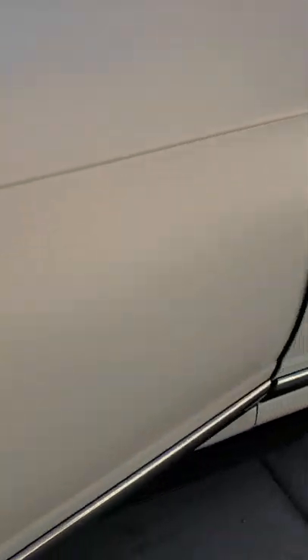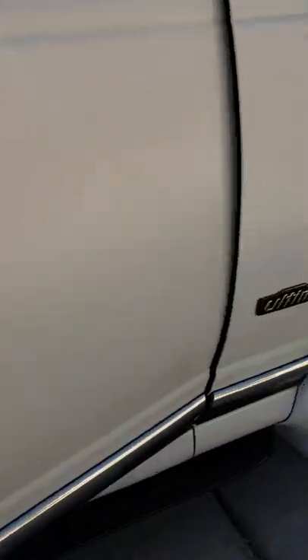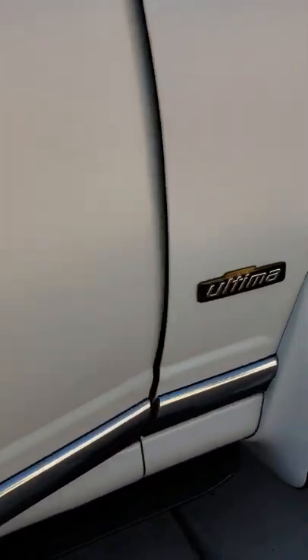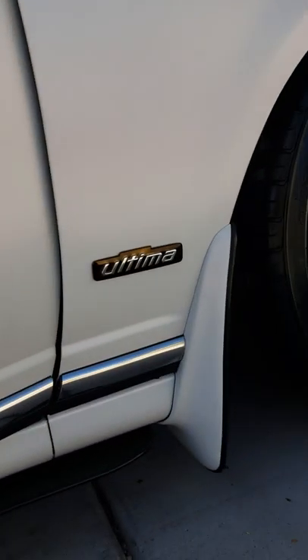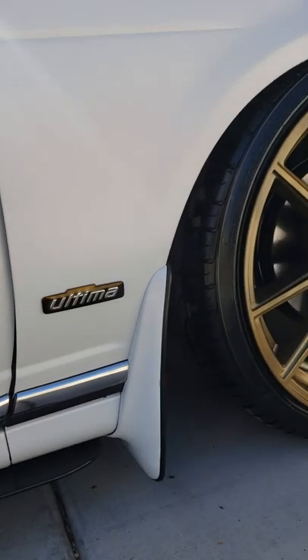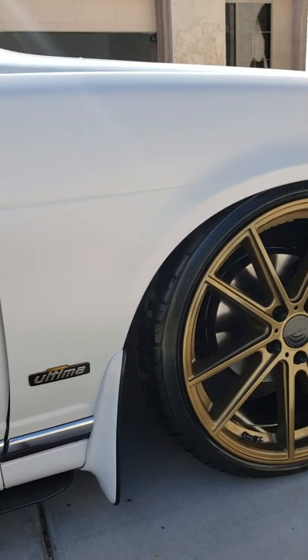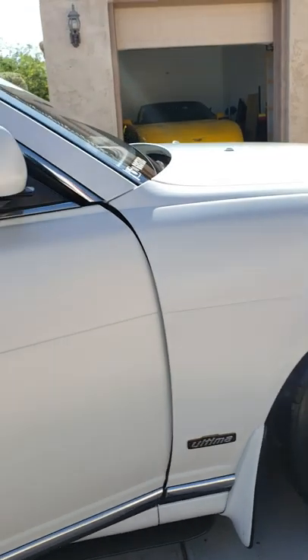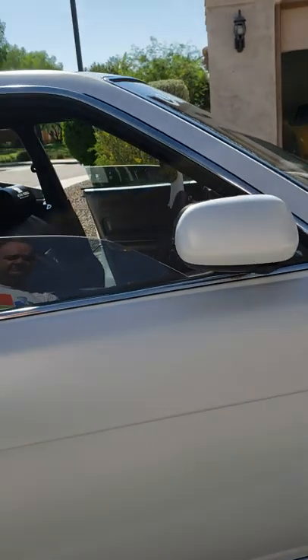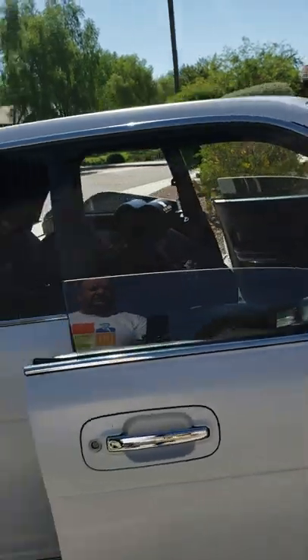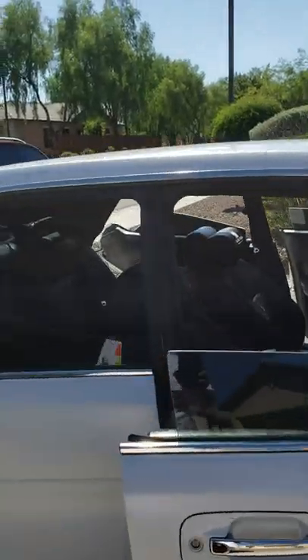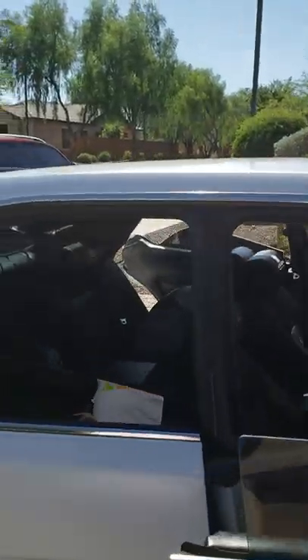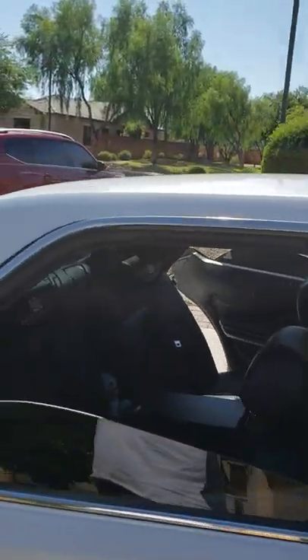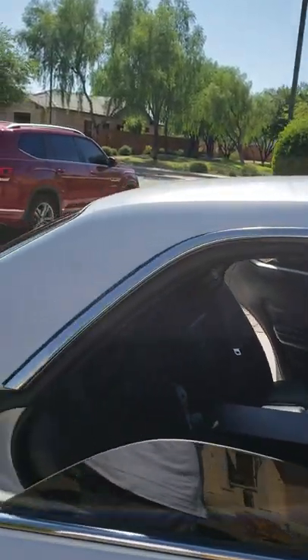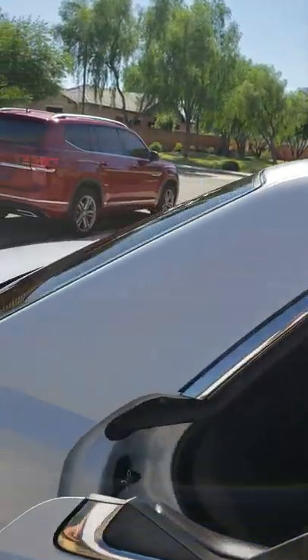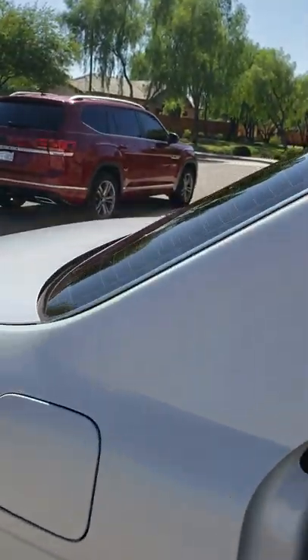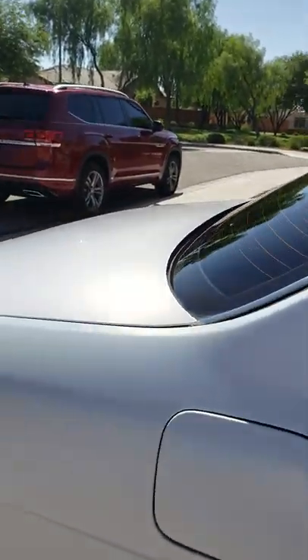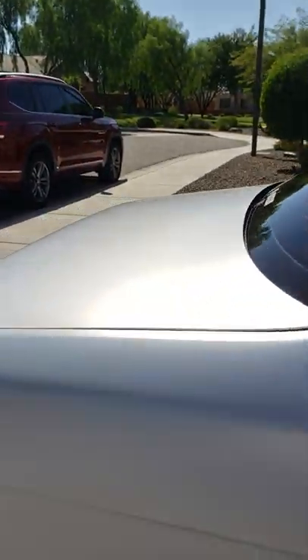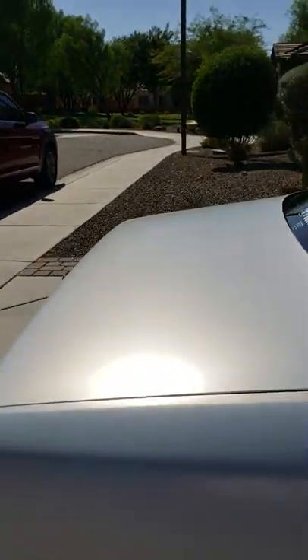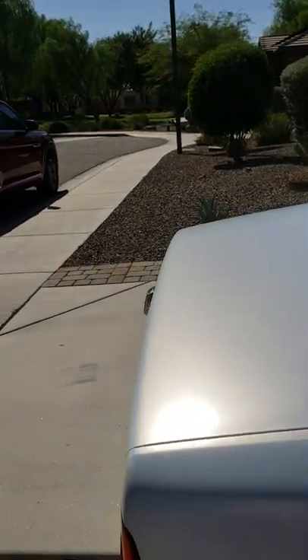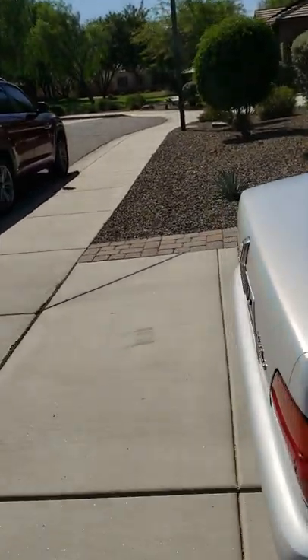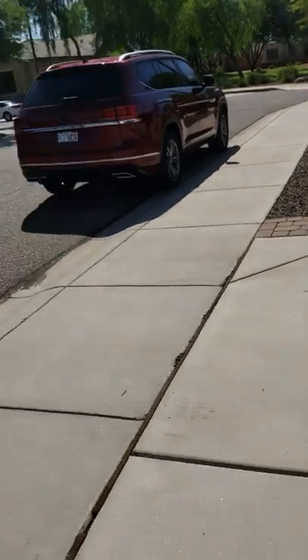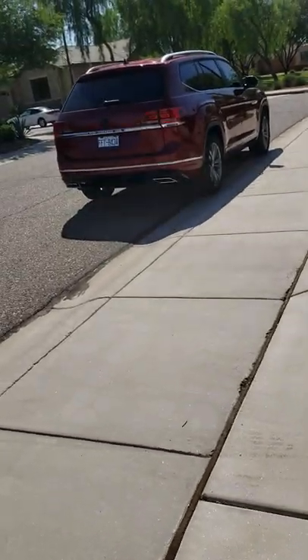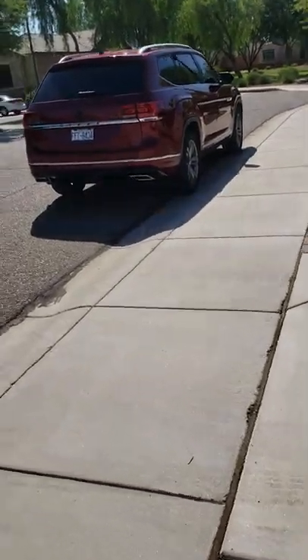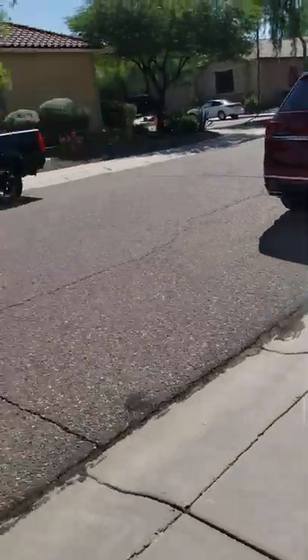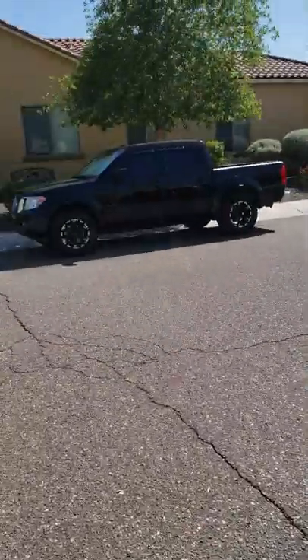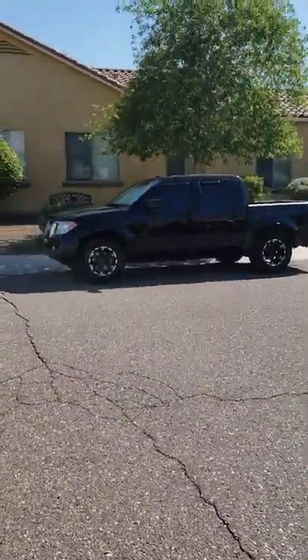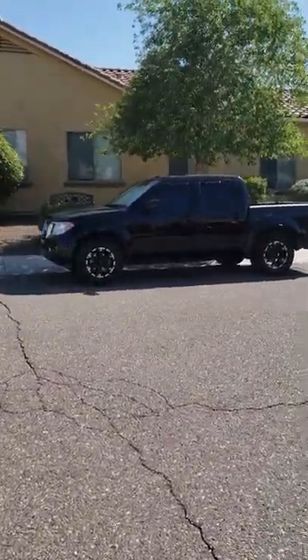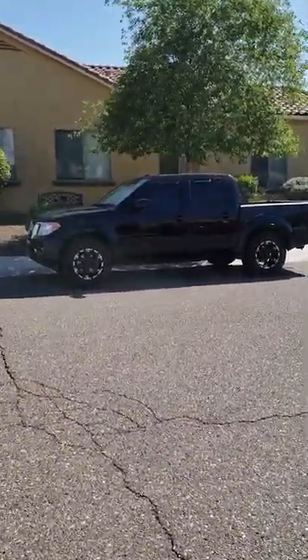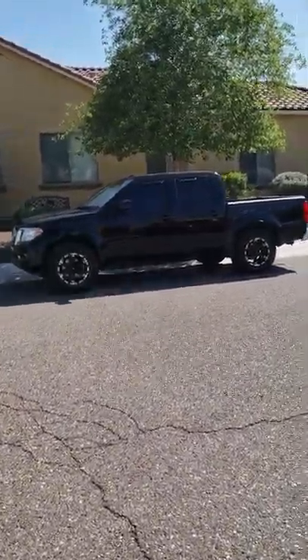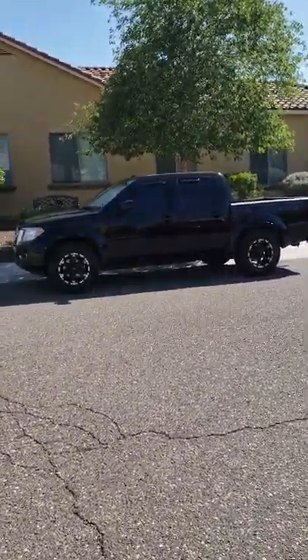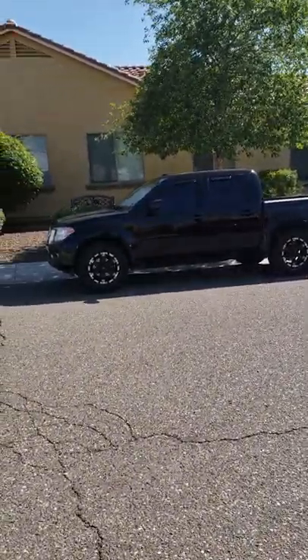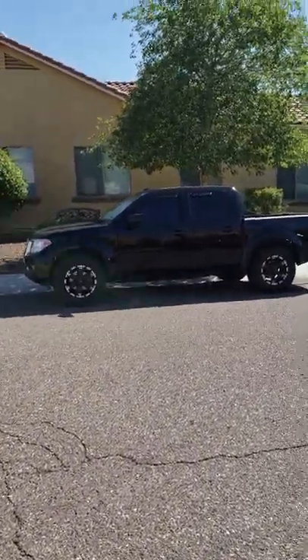This is the Gran Turismo Ultima package — single turbo. It does well; it's a very nice cruising car.